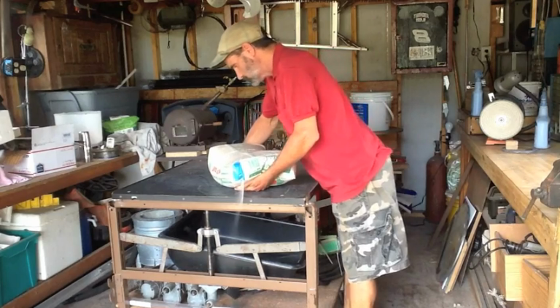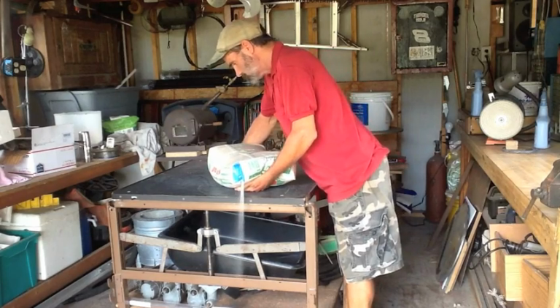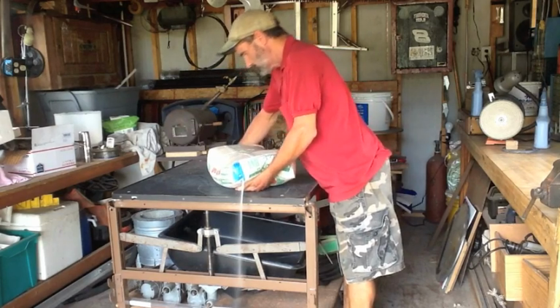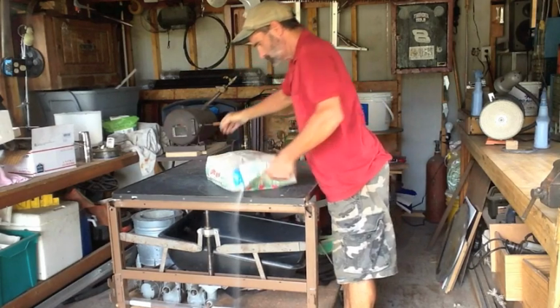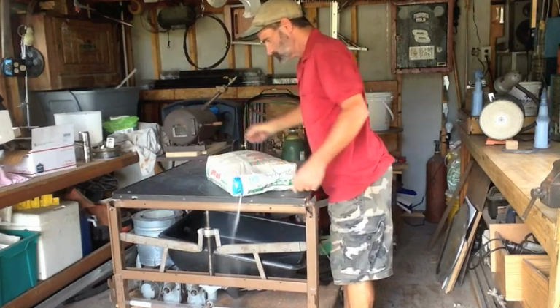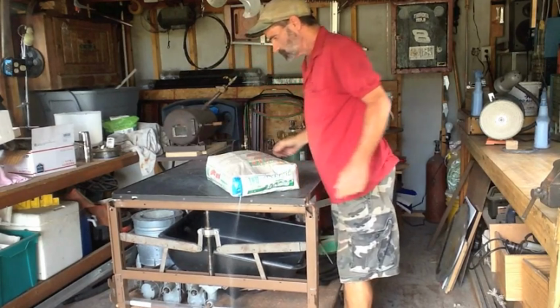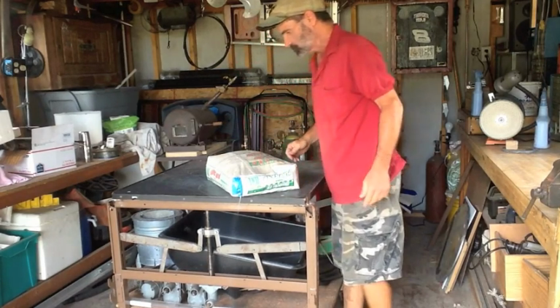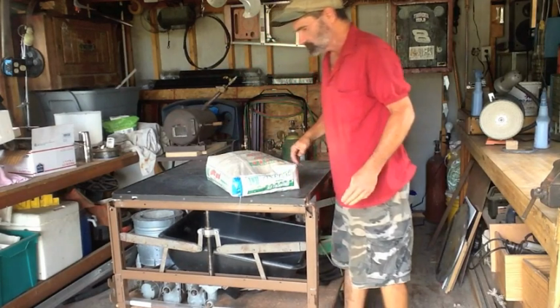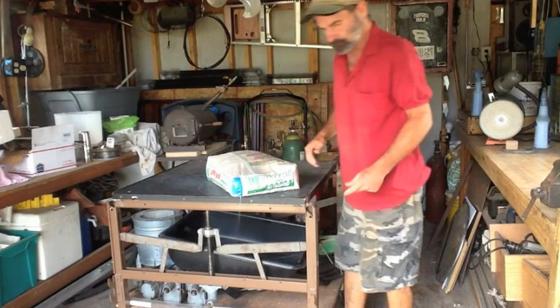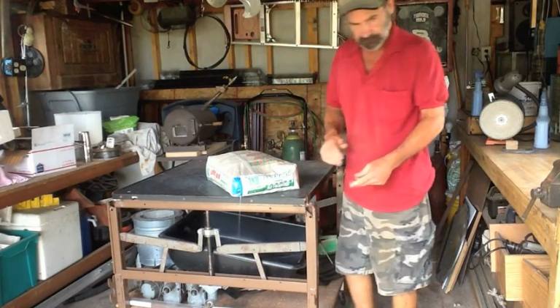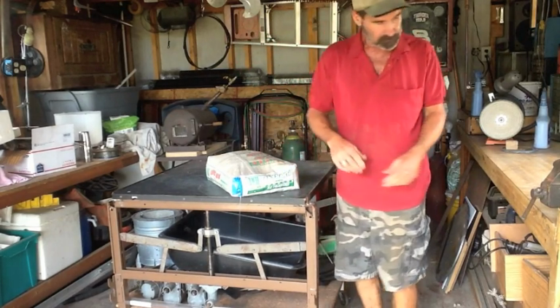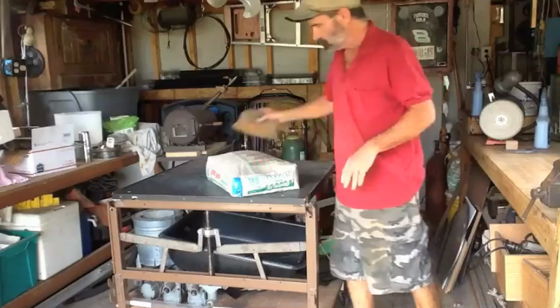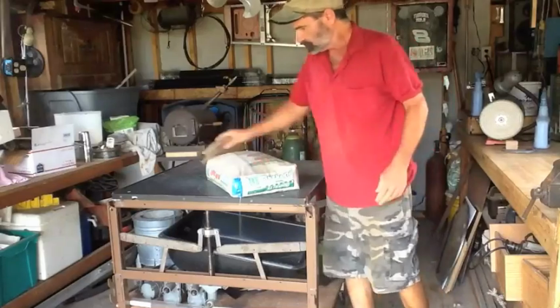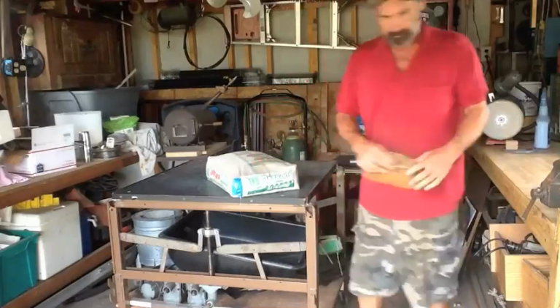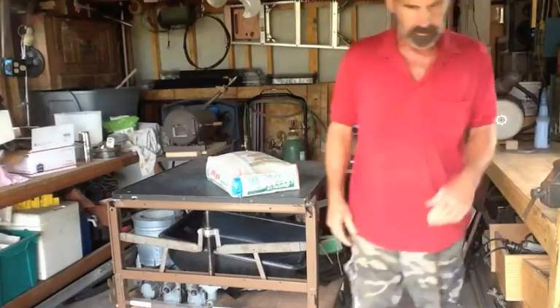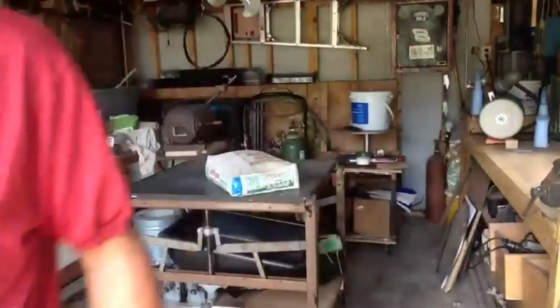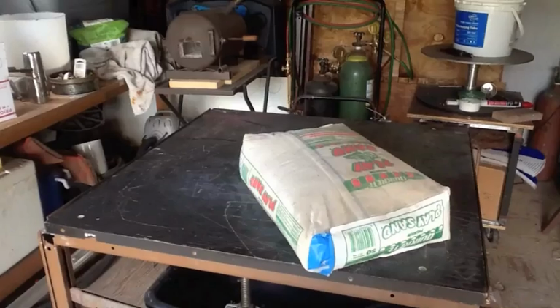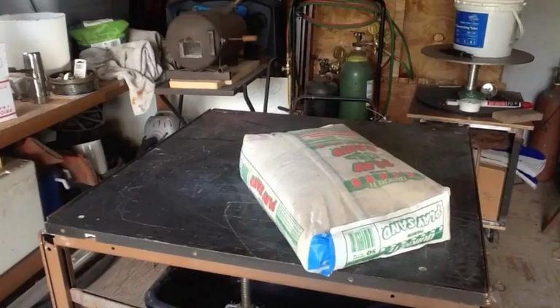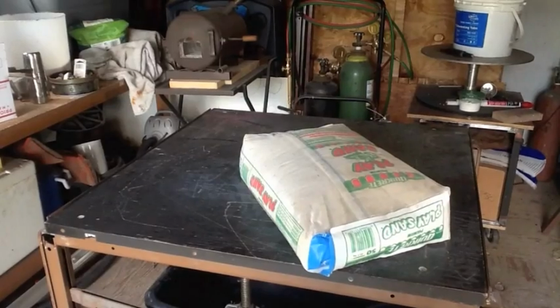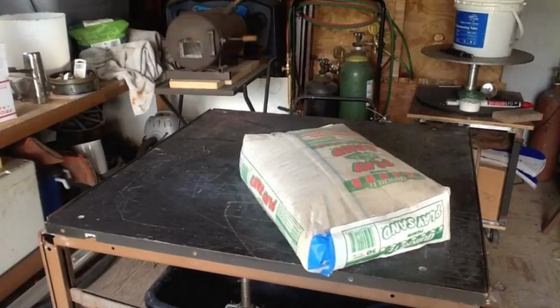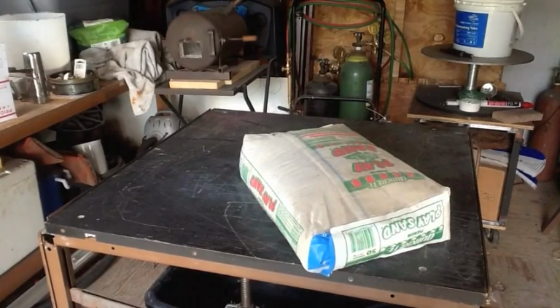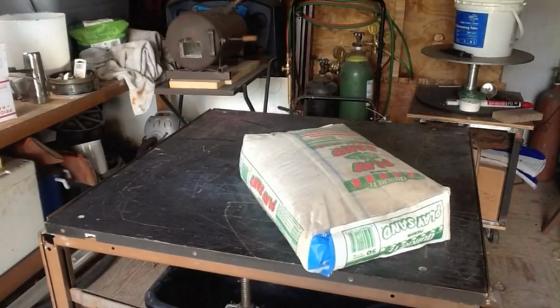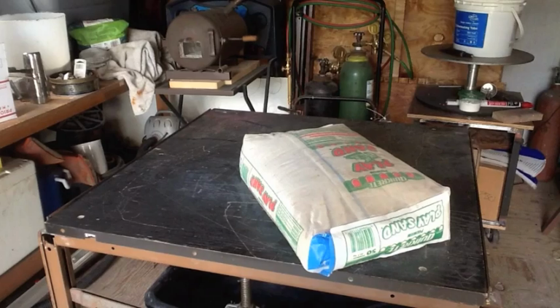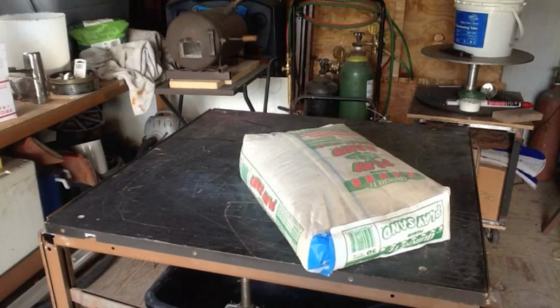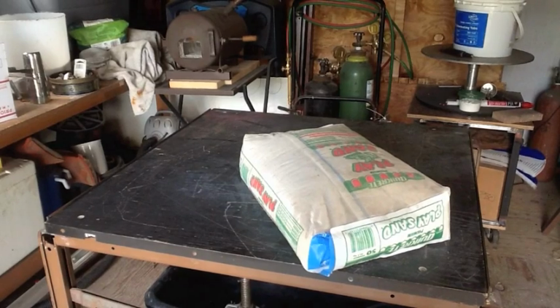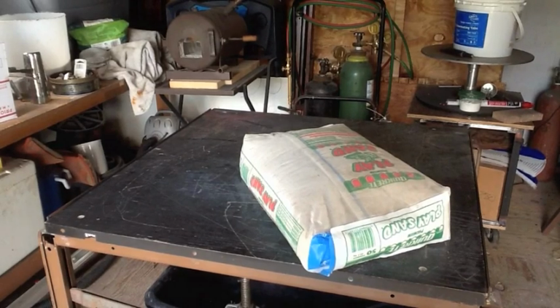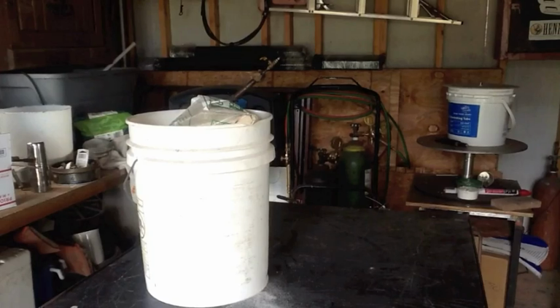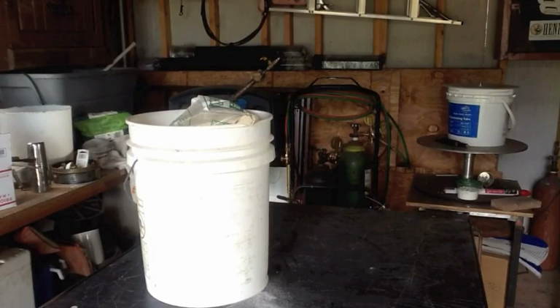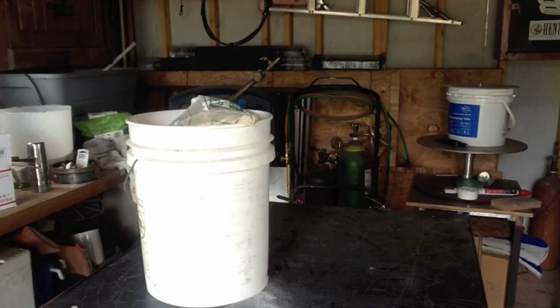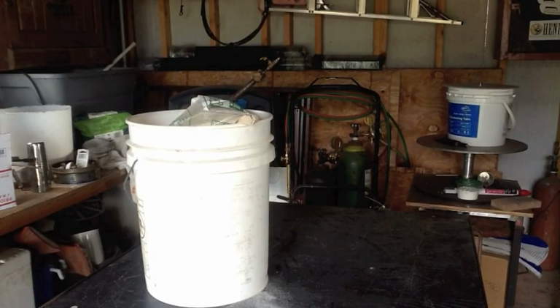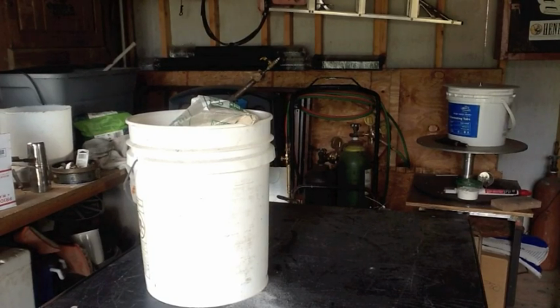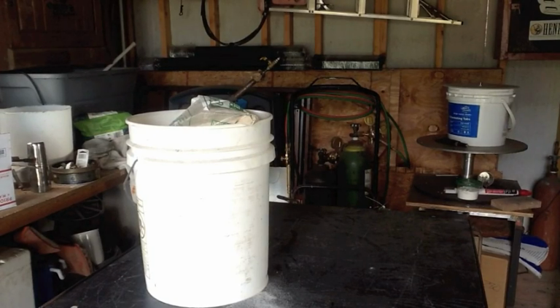I start off with a $4 bag of sand from Home Depot — this is the play sand like you put in a kid's sandbox. Buy a bag of that and put it in a bucket because it makes a mess.